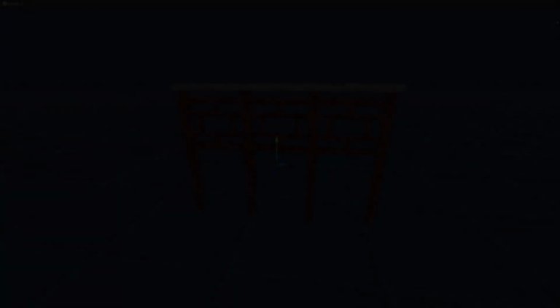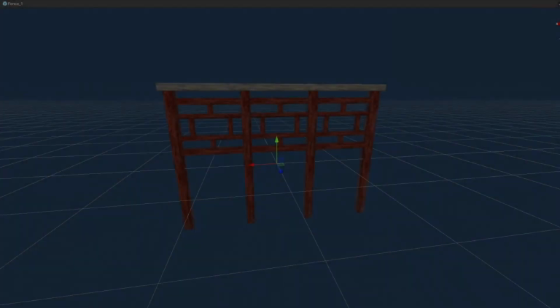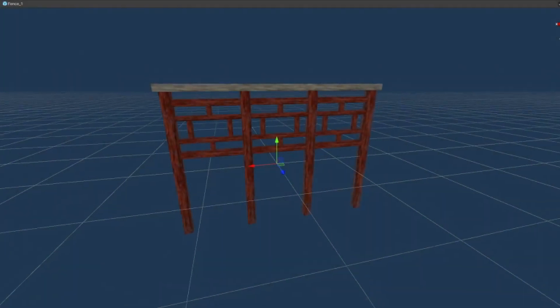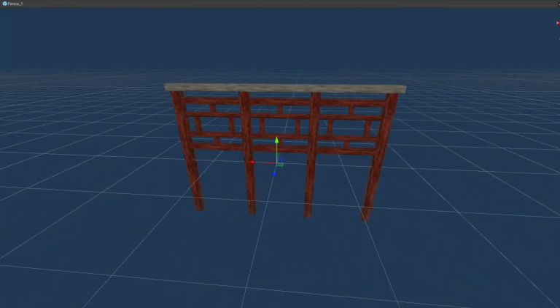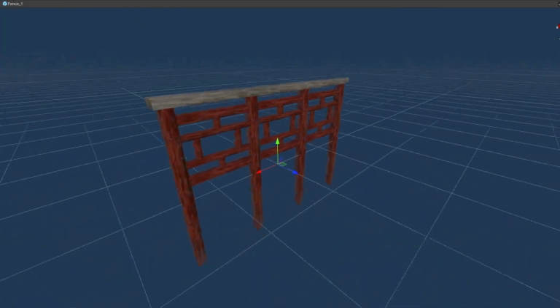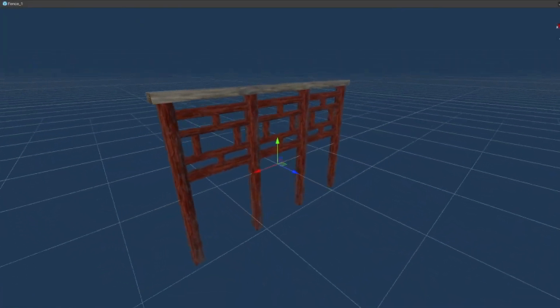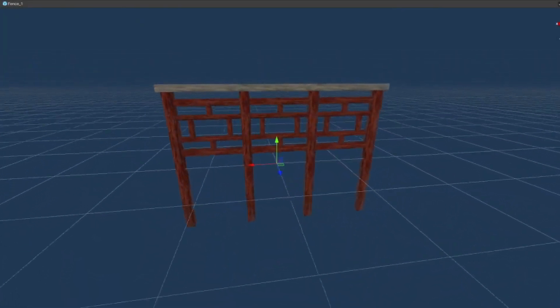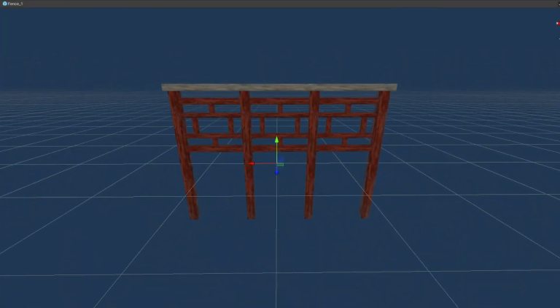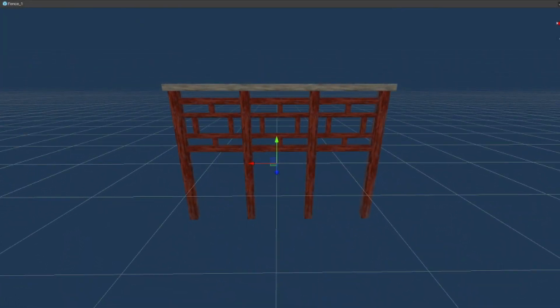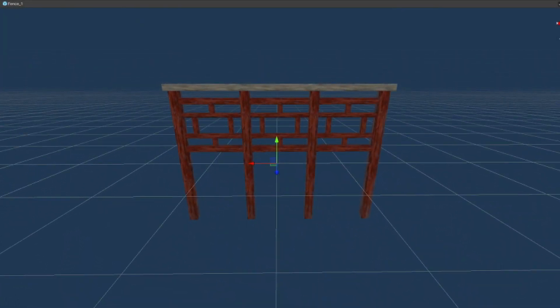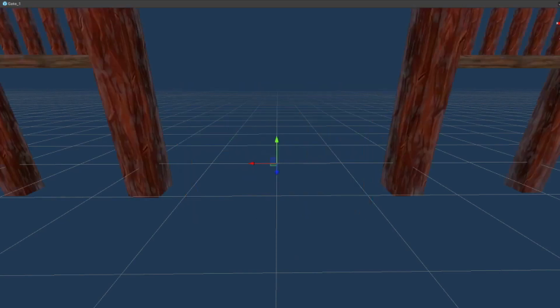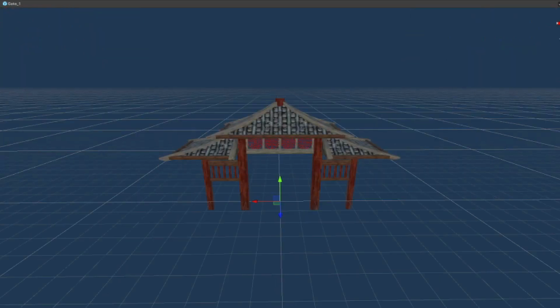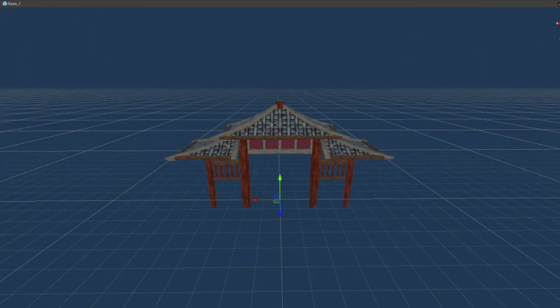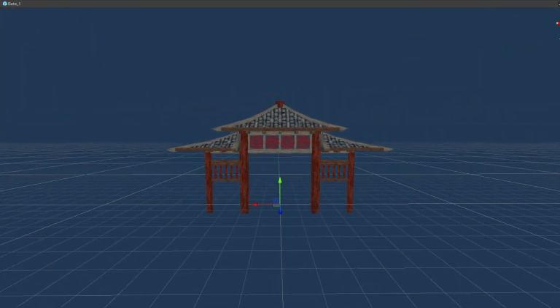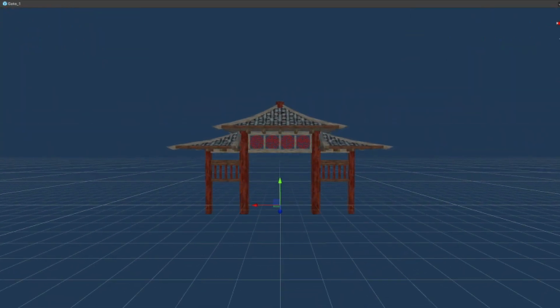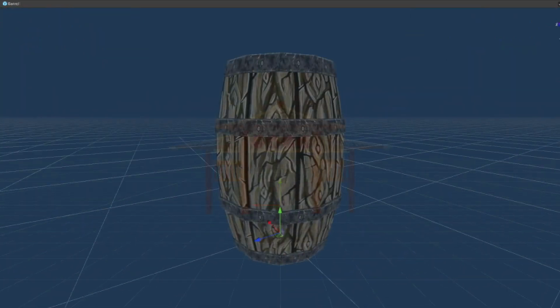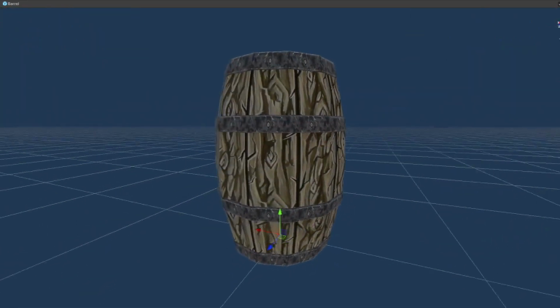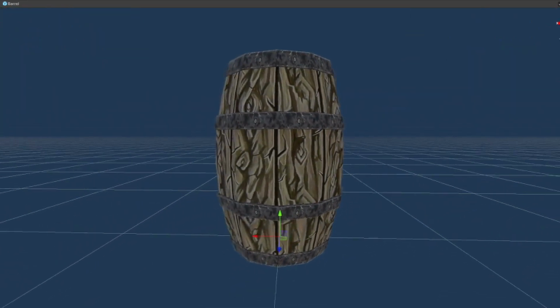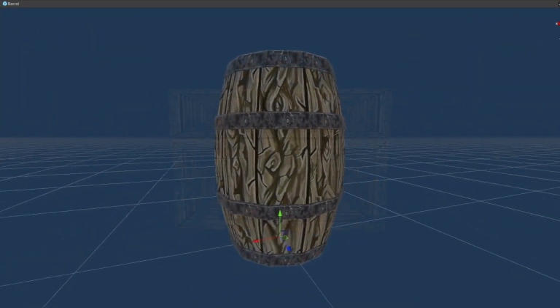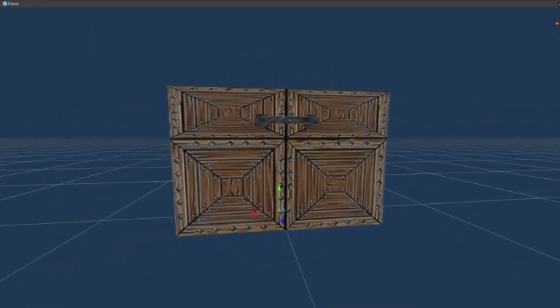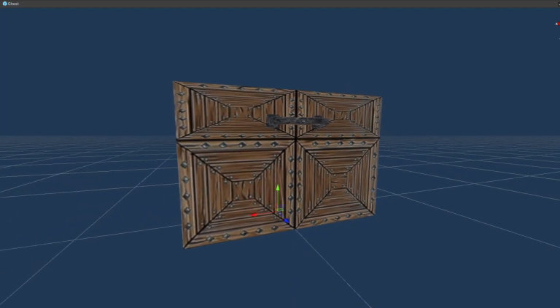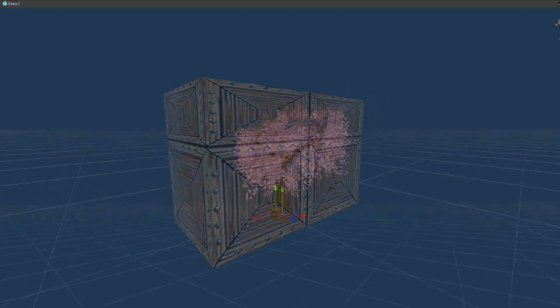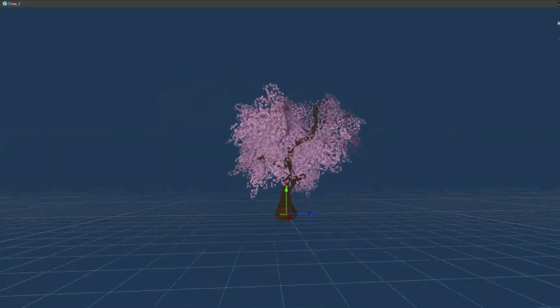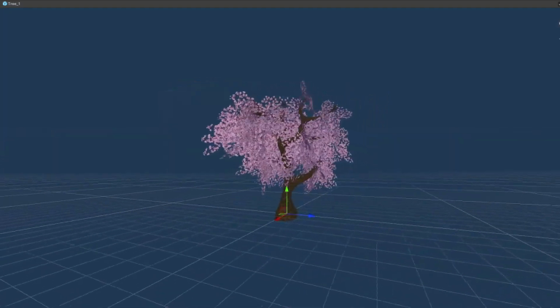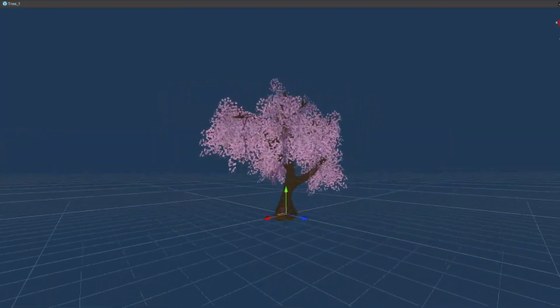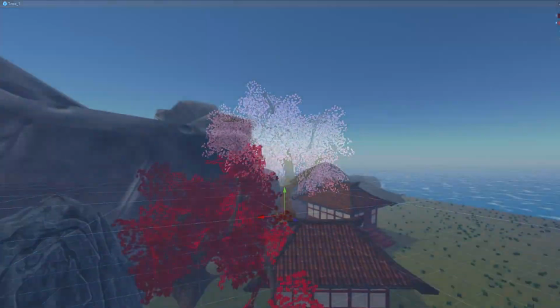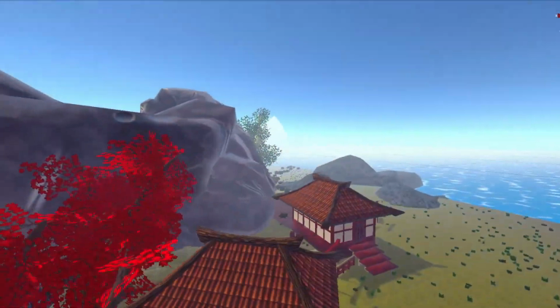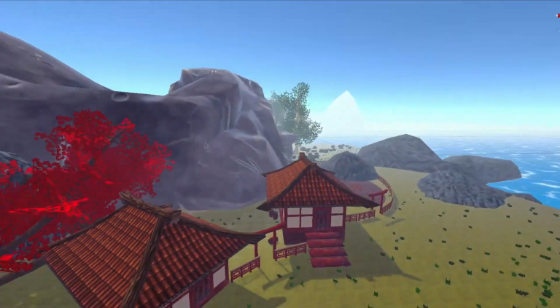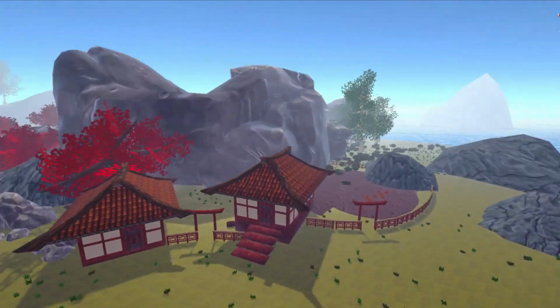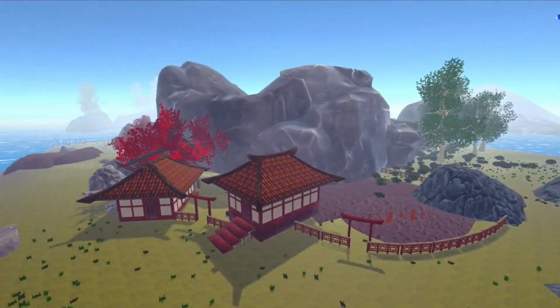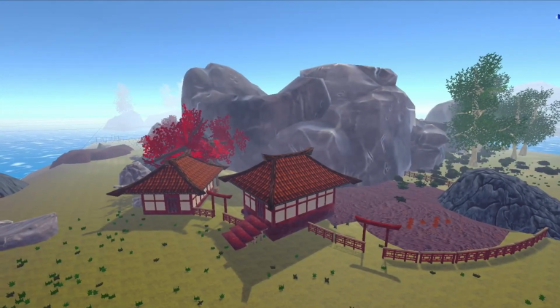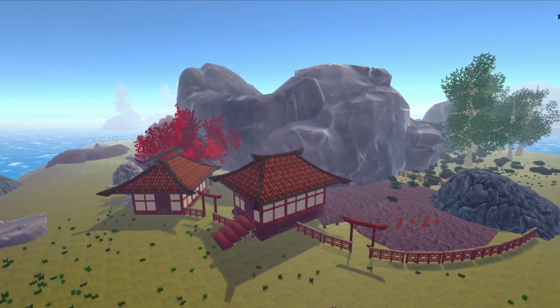The biggest improvements come through visual upgrades in our scene. With fresh new textures, we got a more detailed scene and new objects like barrels, treasures and trees are arranged in an island full of places to explore. Look how beautiful it is.